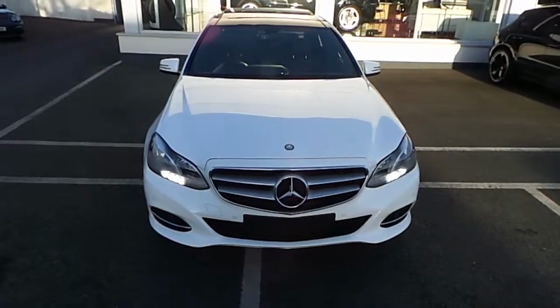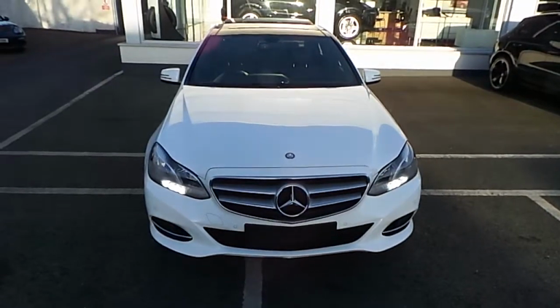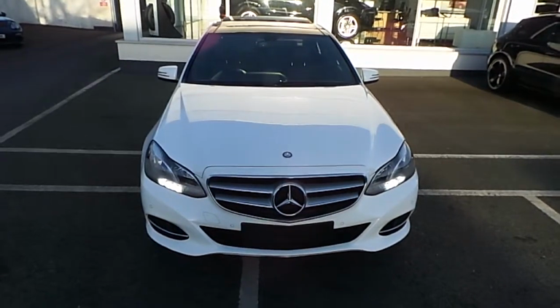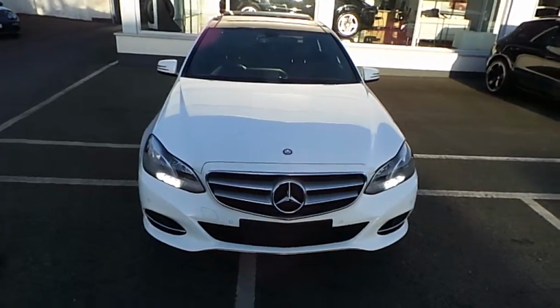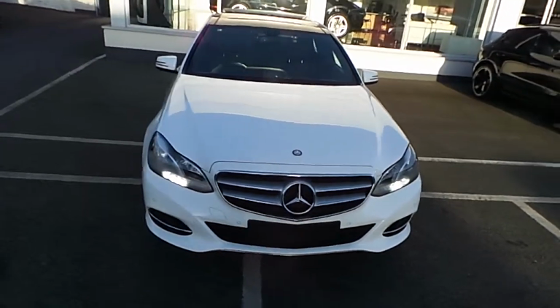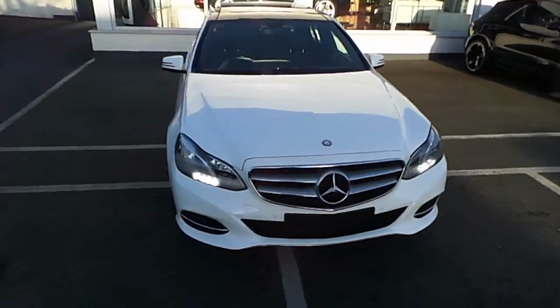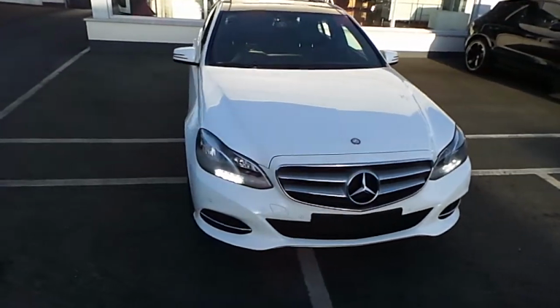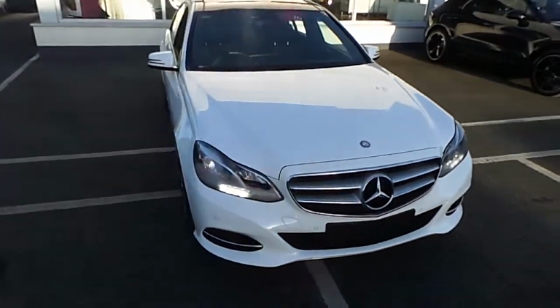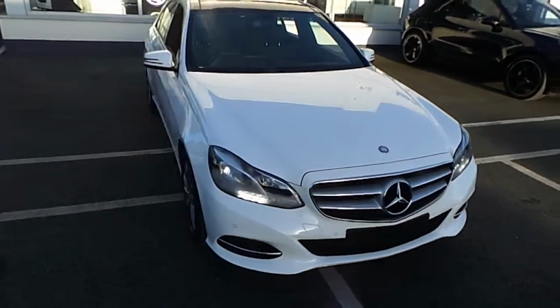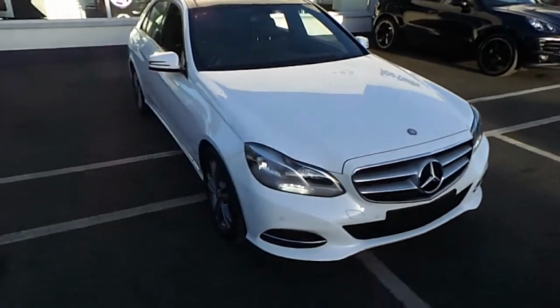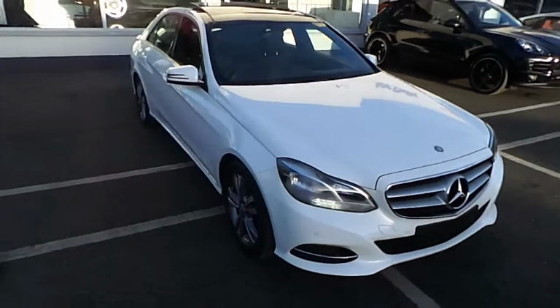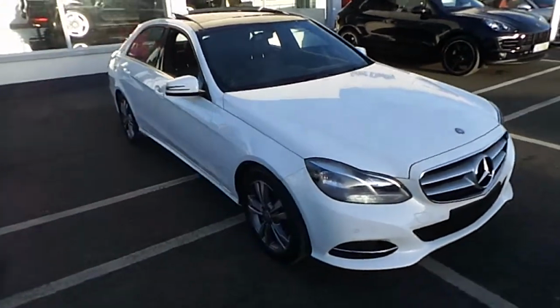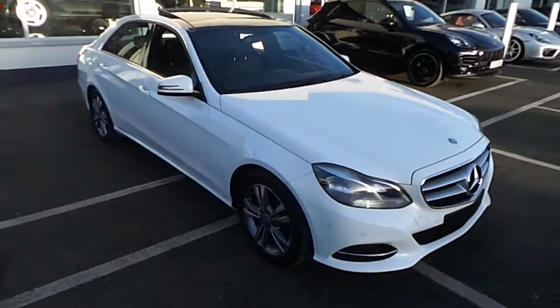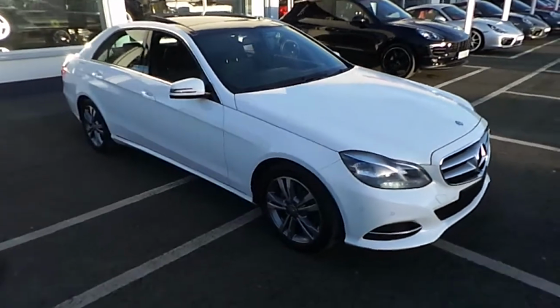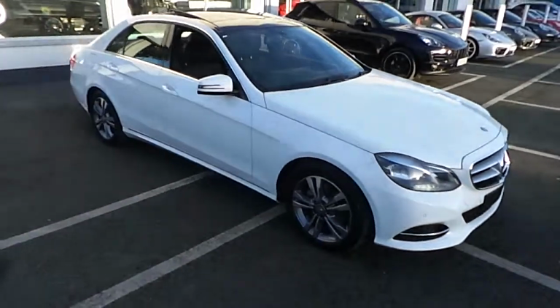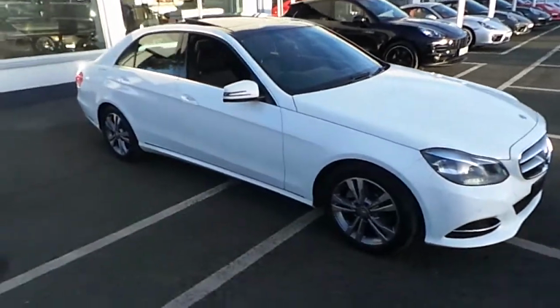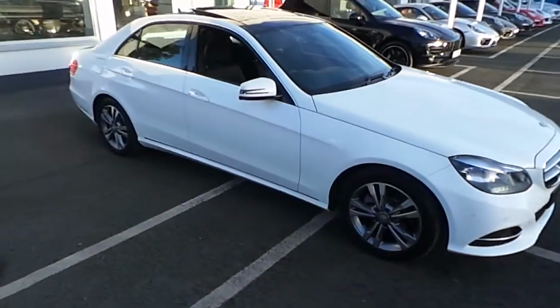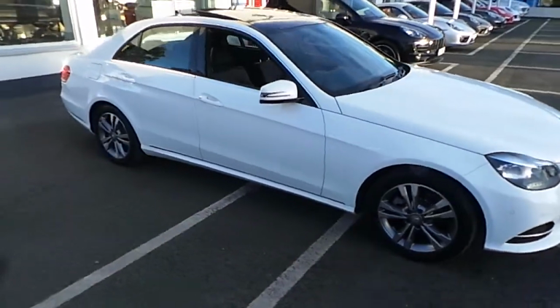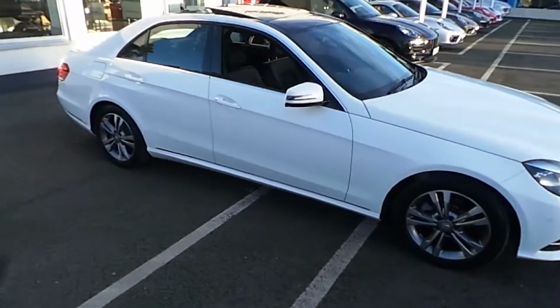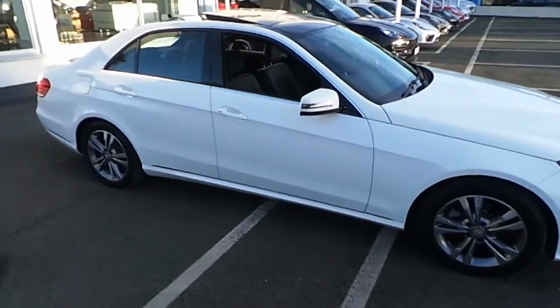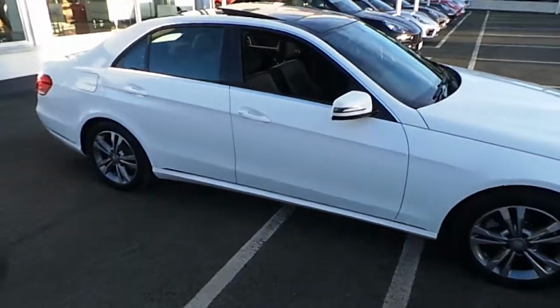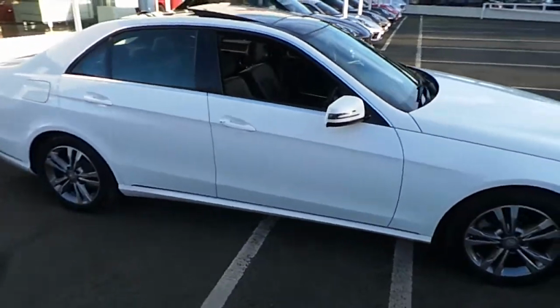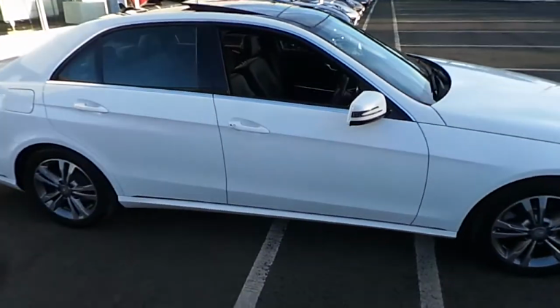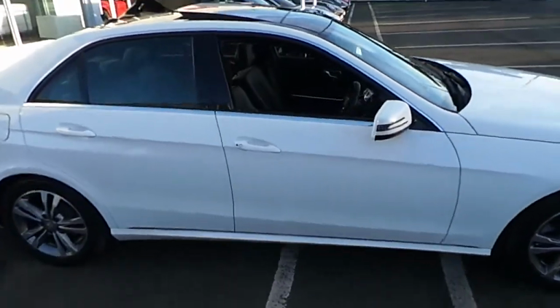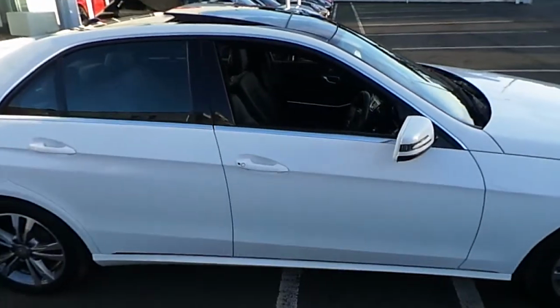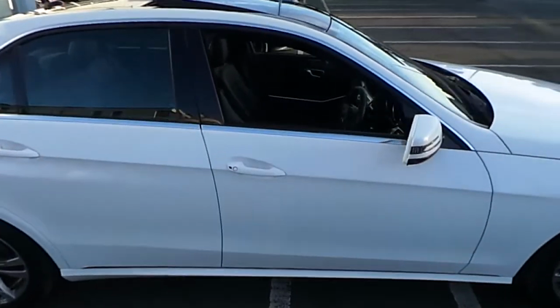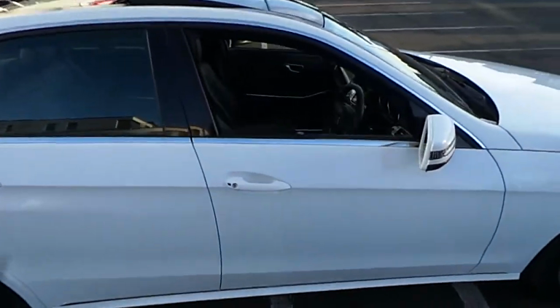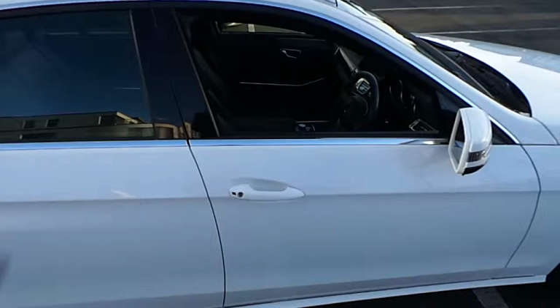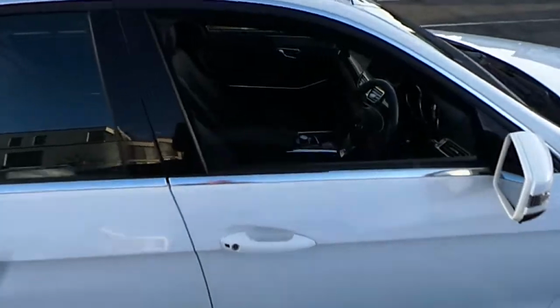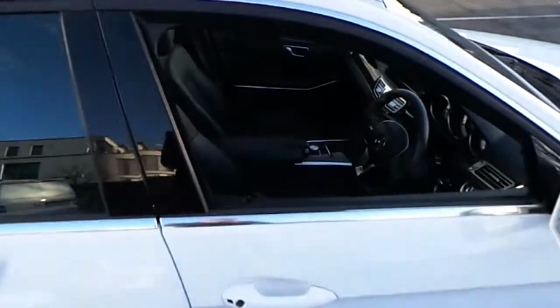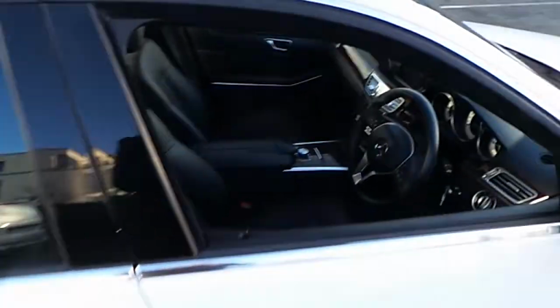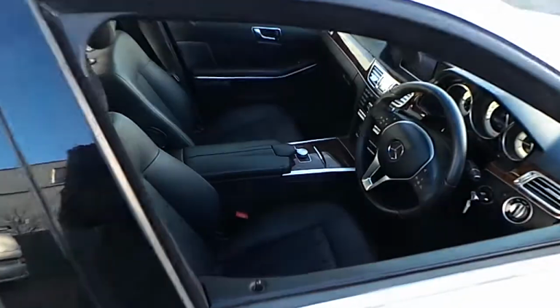Hi, it's Mark from Joe Duffy, Dun Laoghaire. Presented today is a 2013 131 Mercedes E 220 CDI.